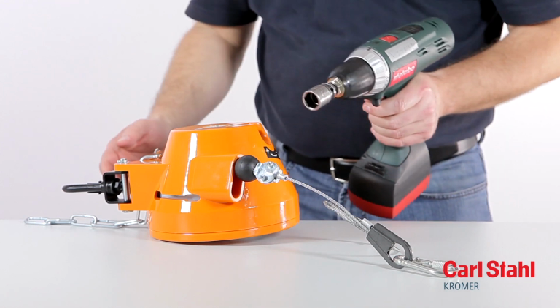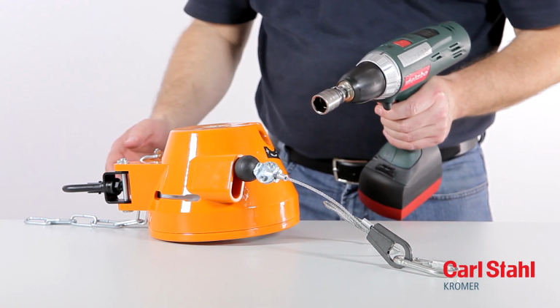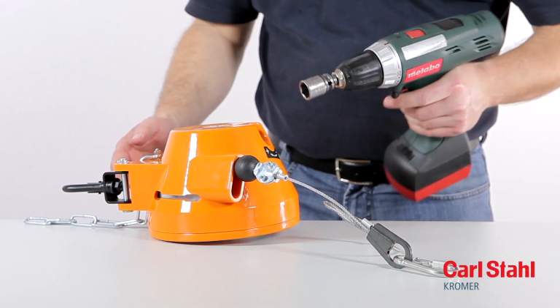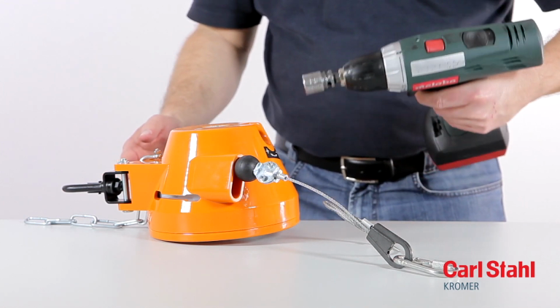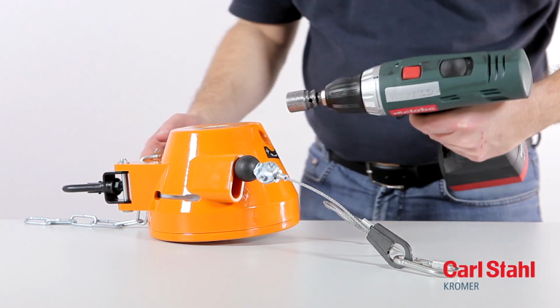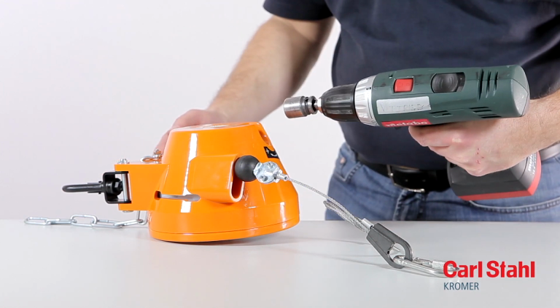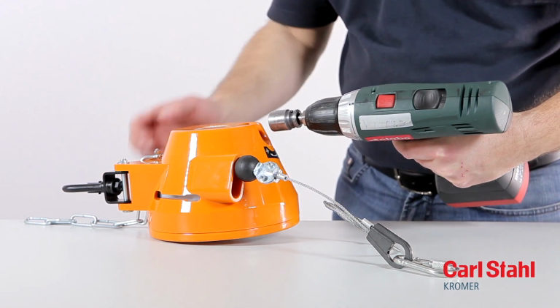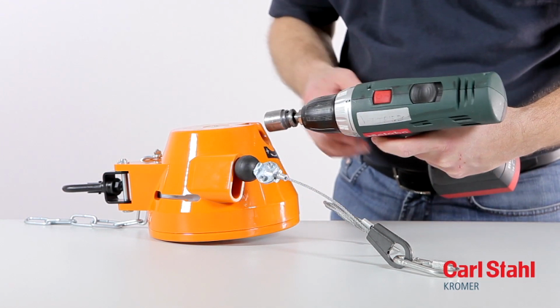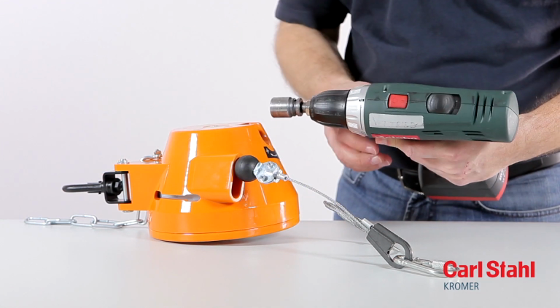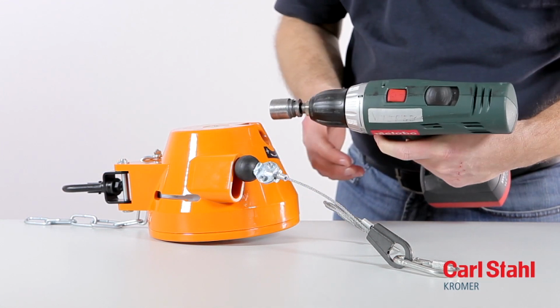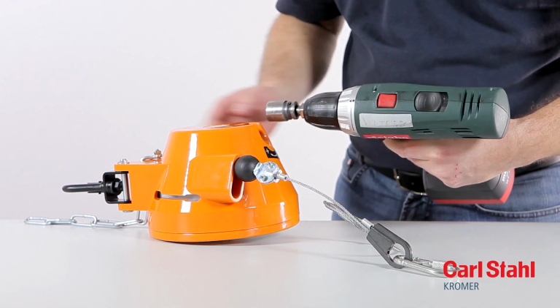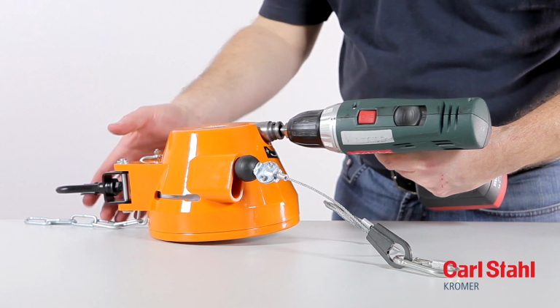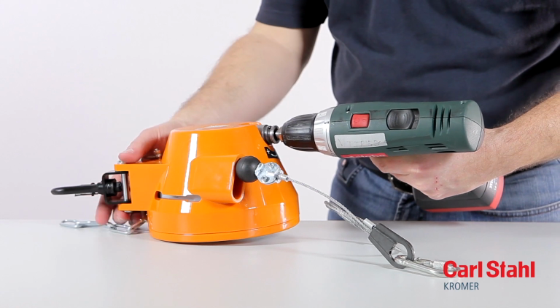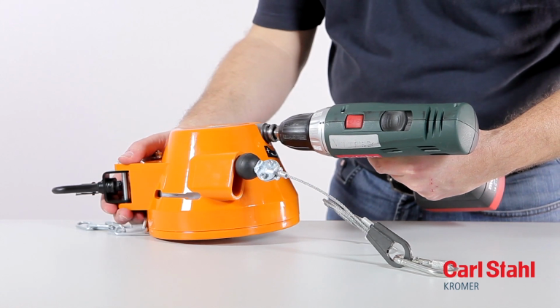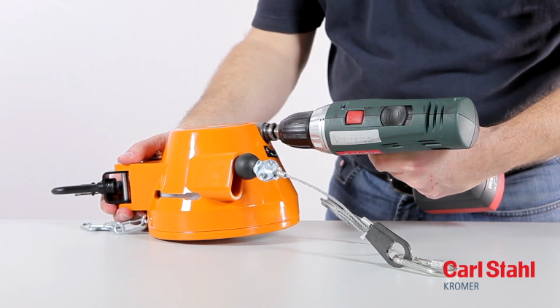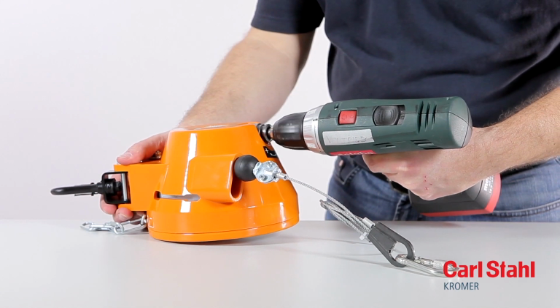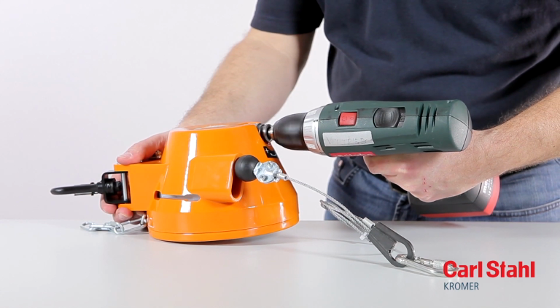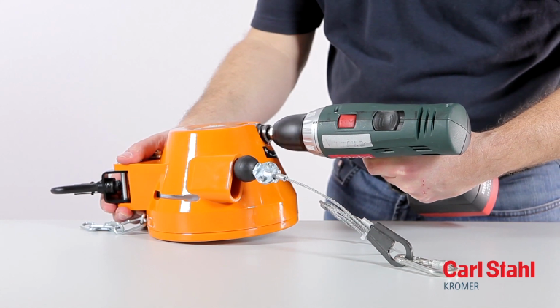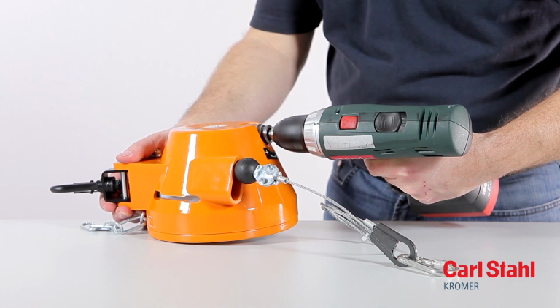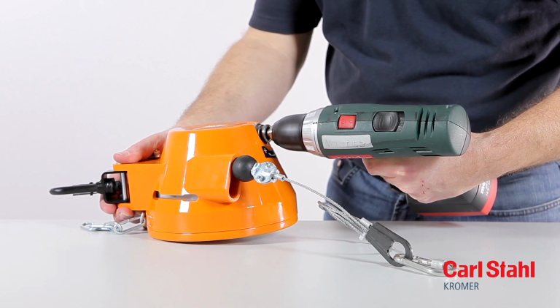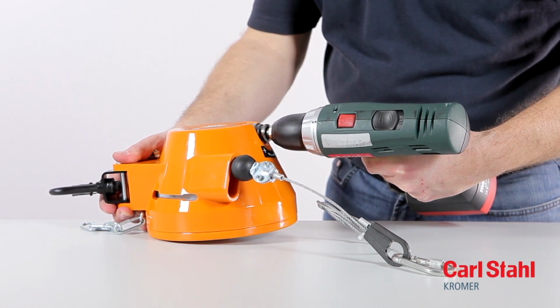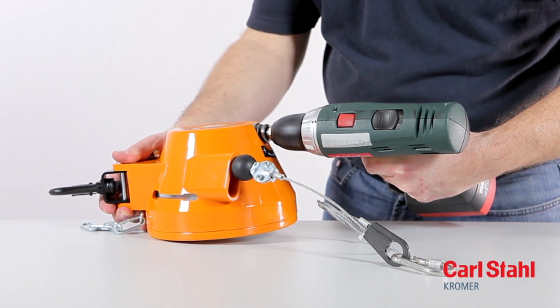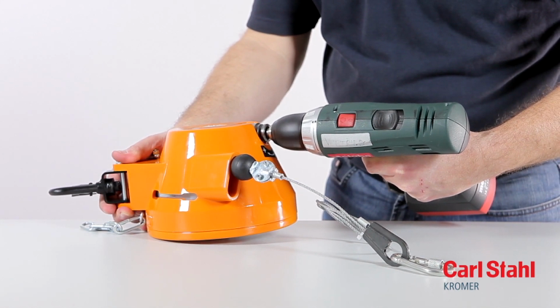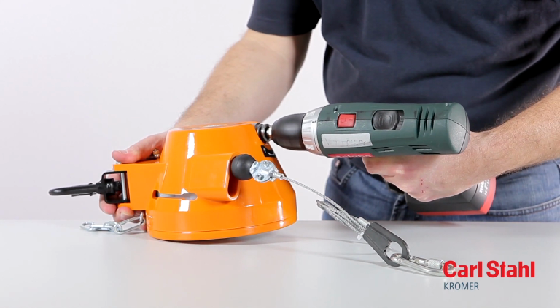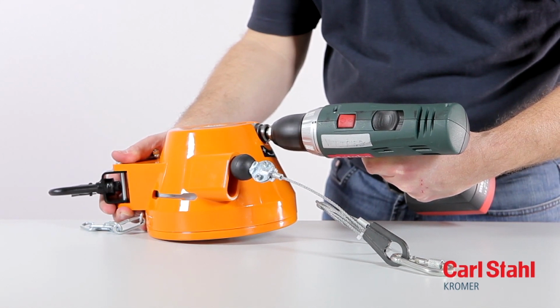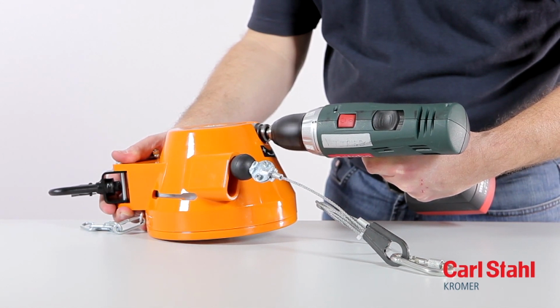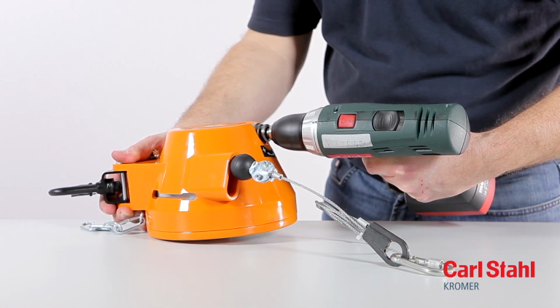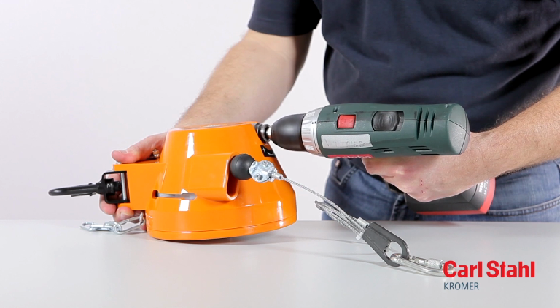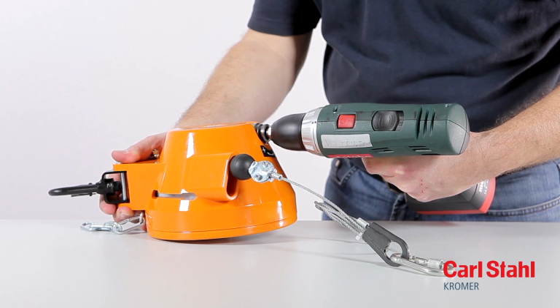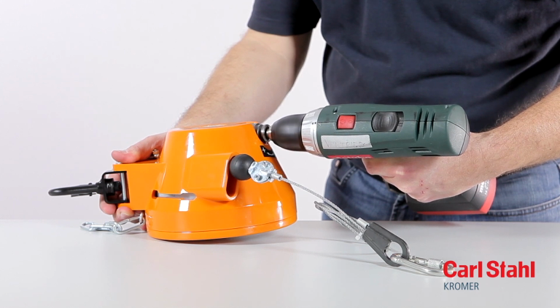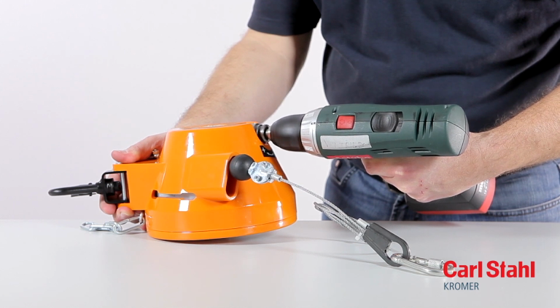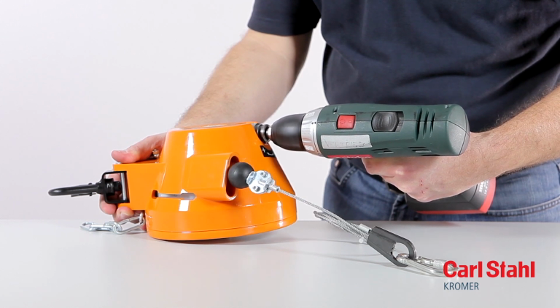Unload the suspension spring completely as described in the operating instructions, but only to the point of full tension release. Over-slackening will destroy the spring.